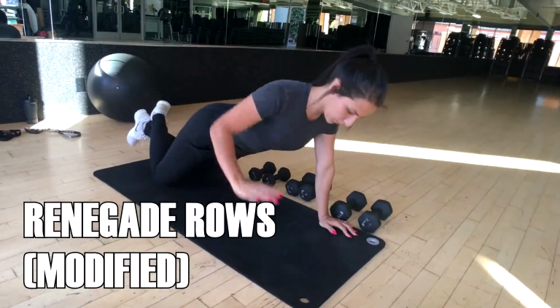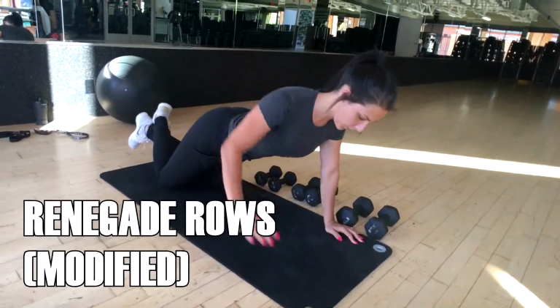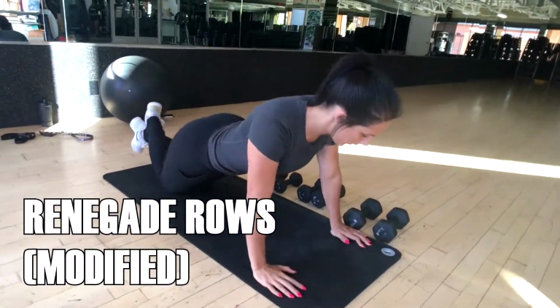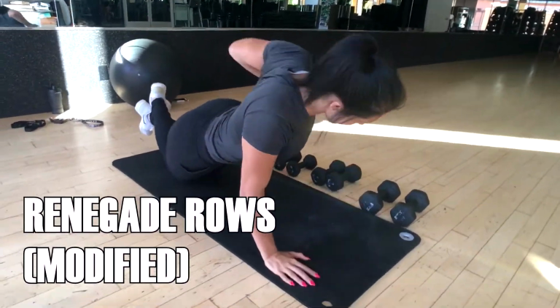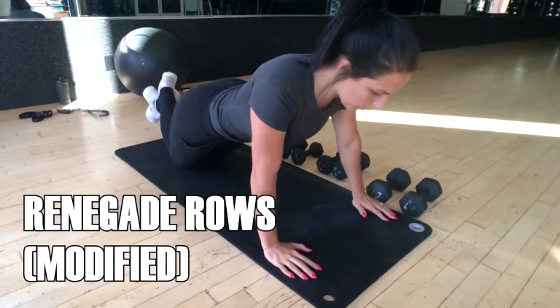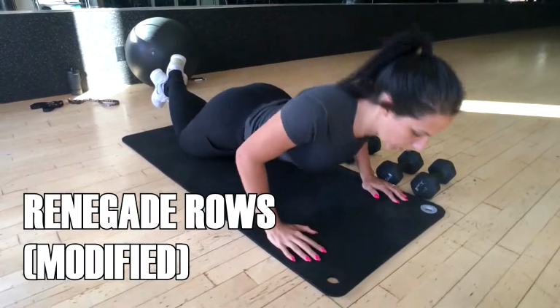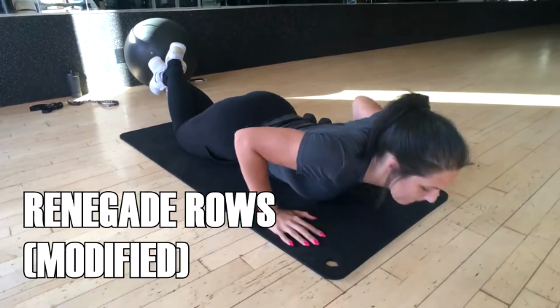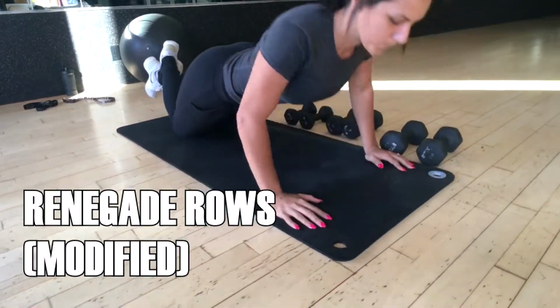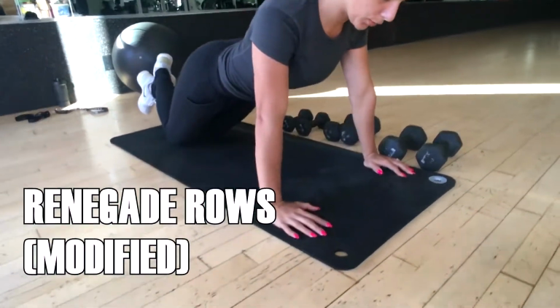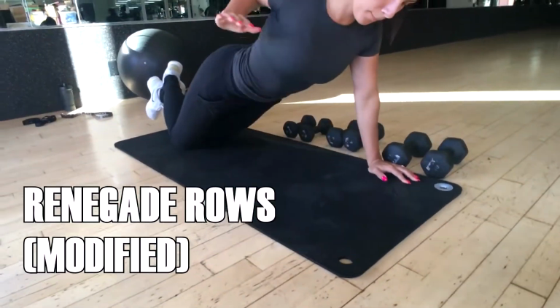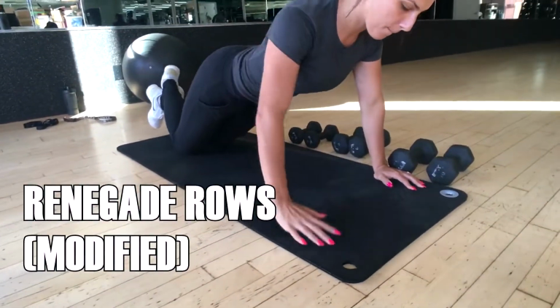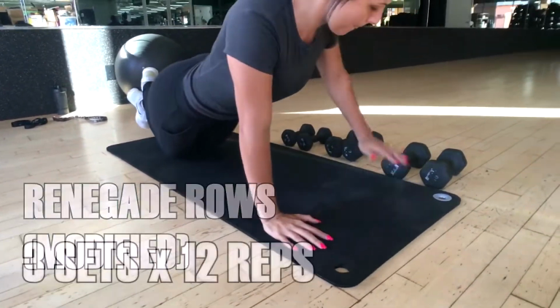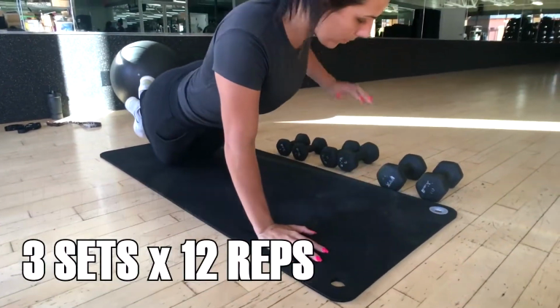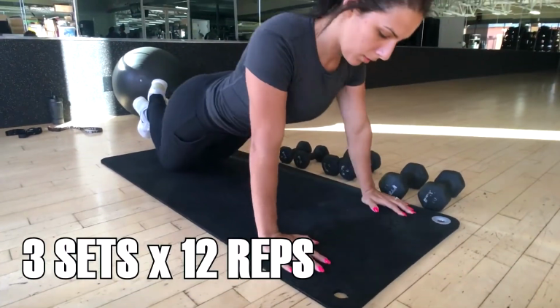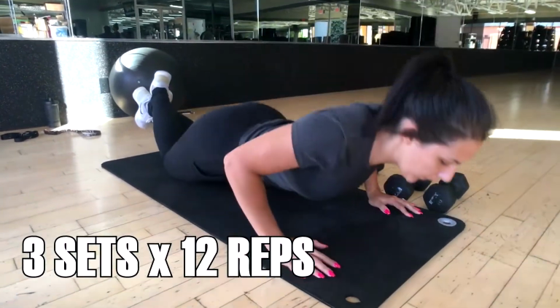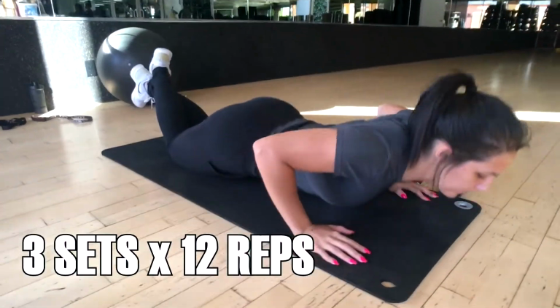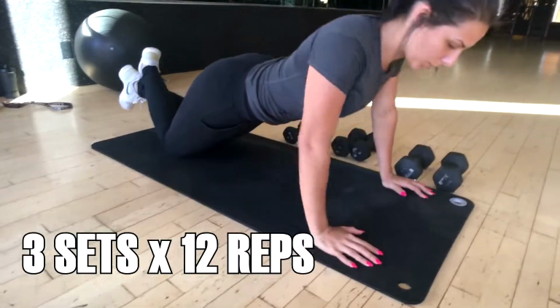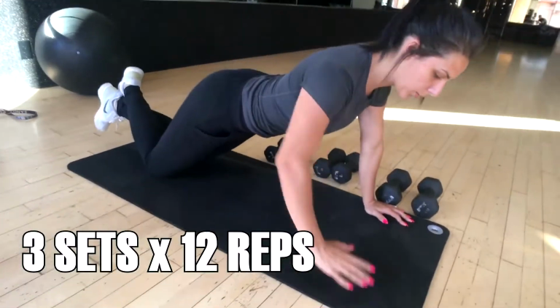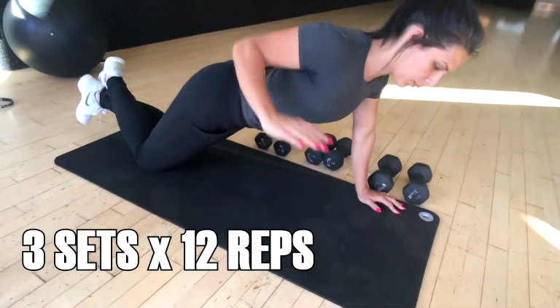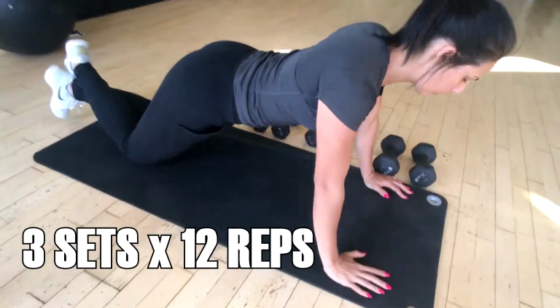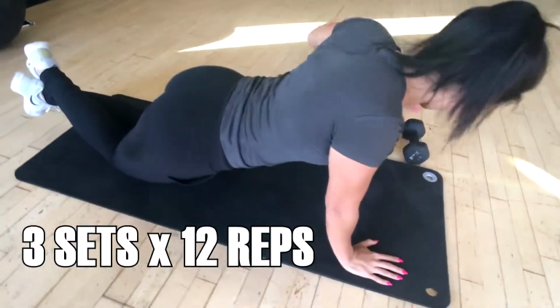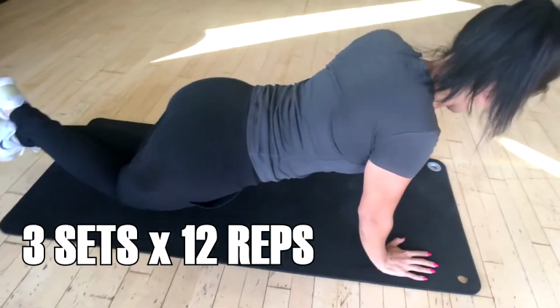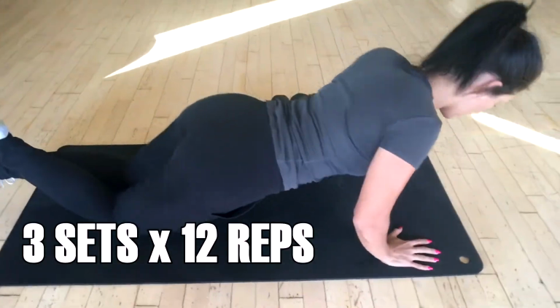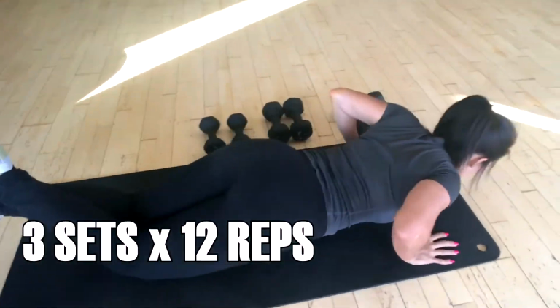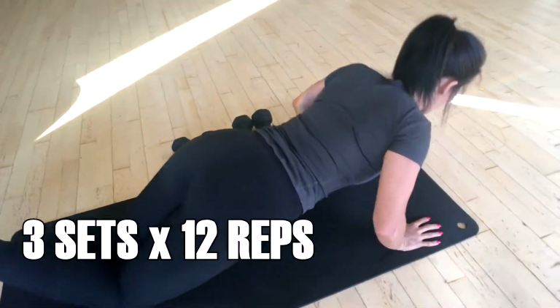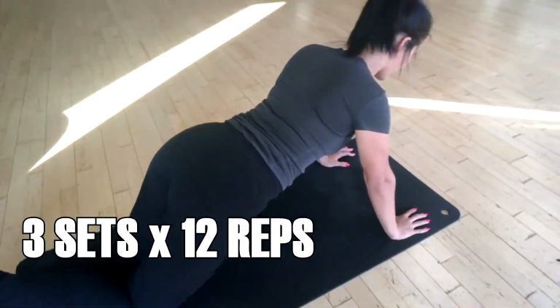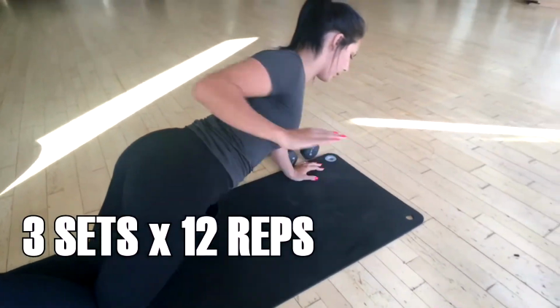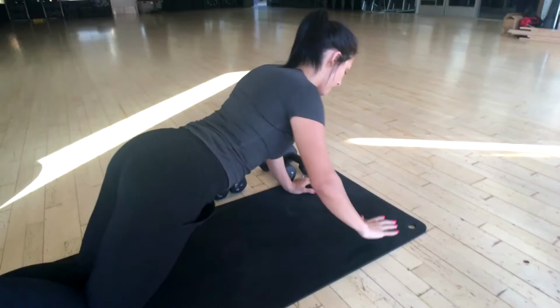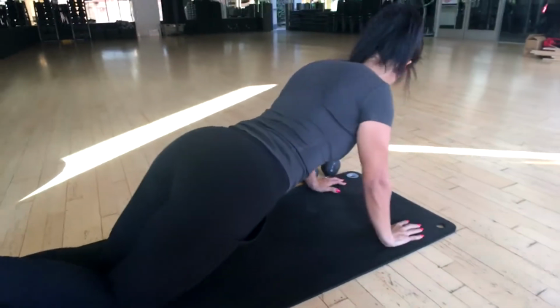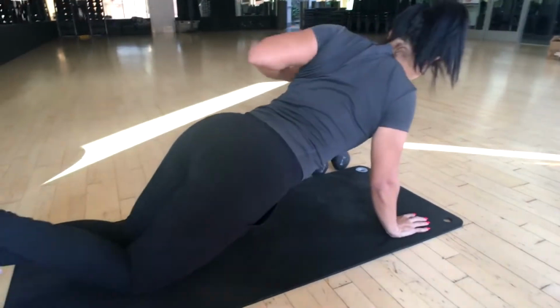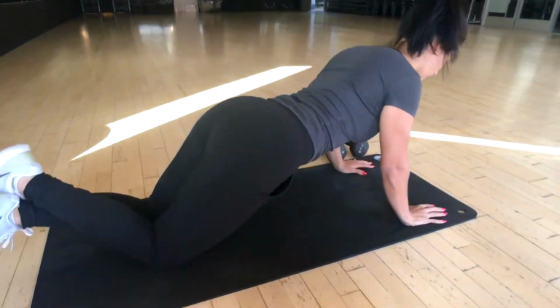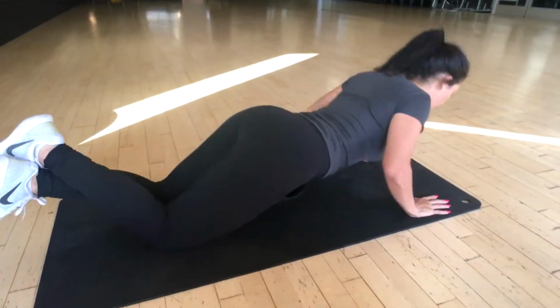This is the beginner version. You'll be on your knees for this portion, still performing the push-up and bracing your core. However, as you can see, Kat's not holding any weights, but she's still doing the row. It's important to still activate those back muscles.